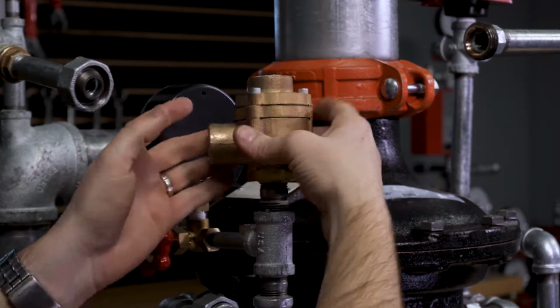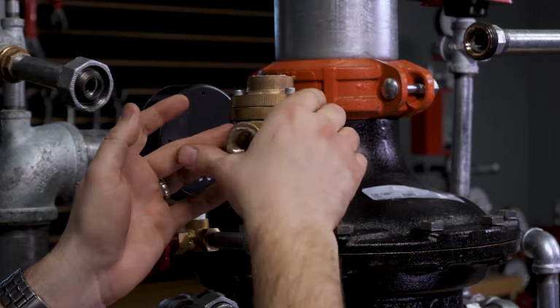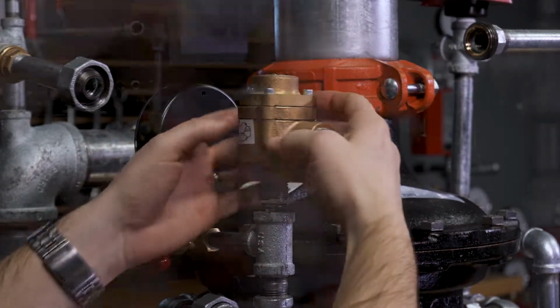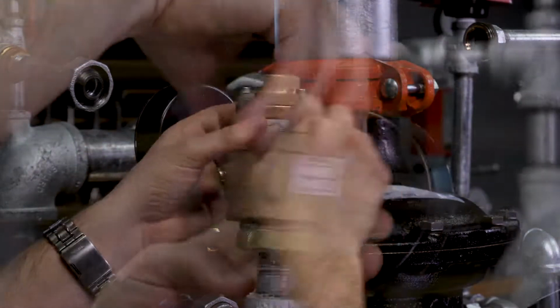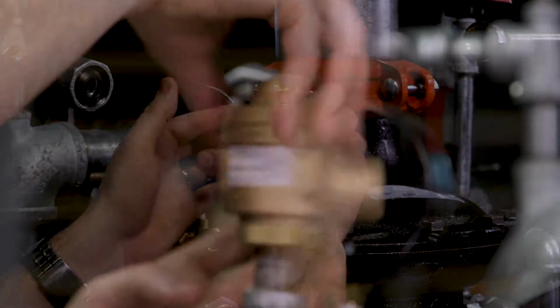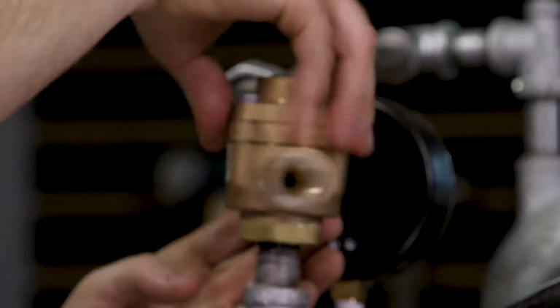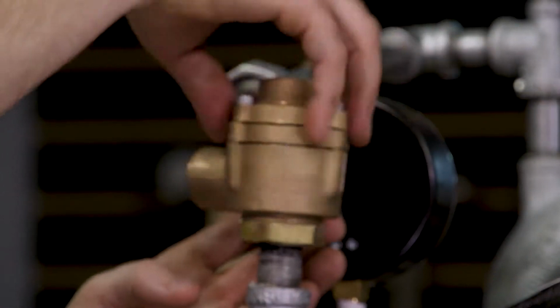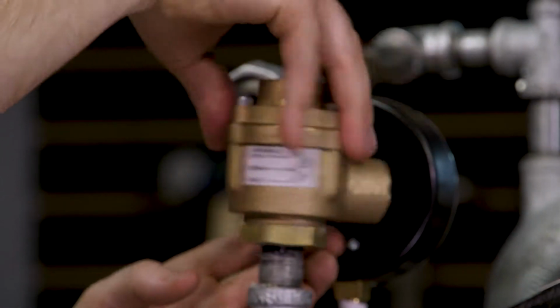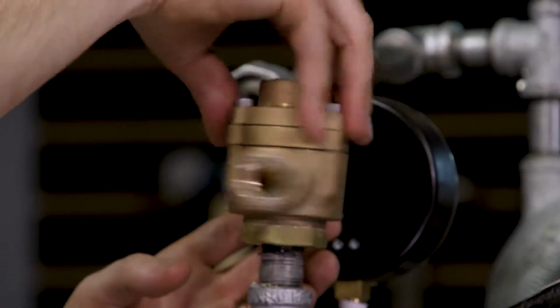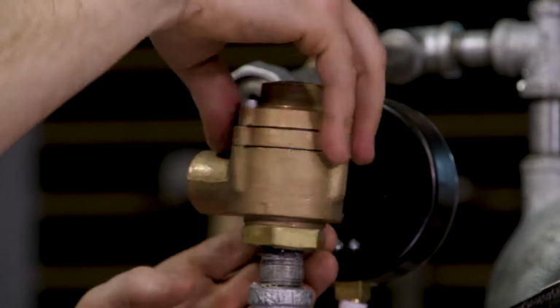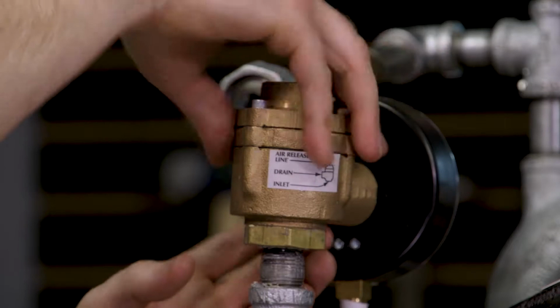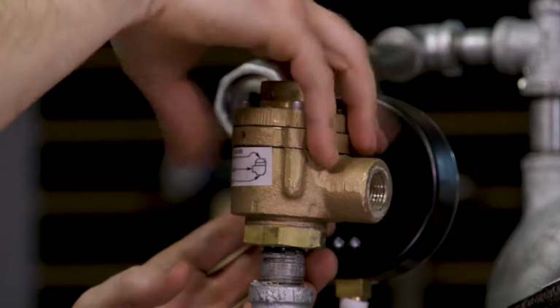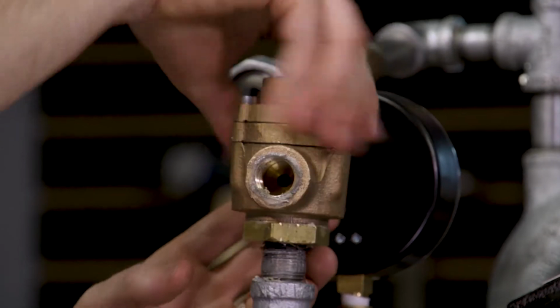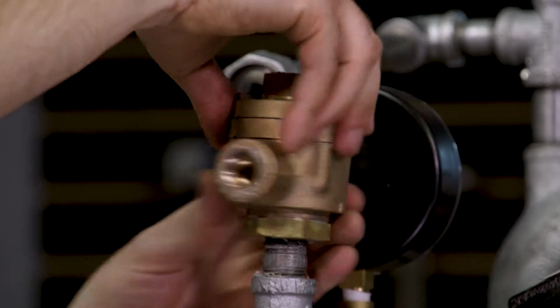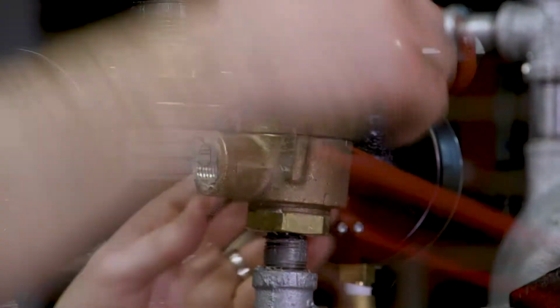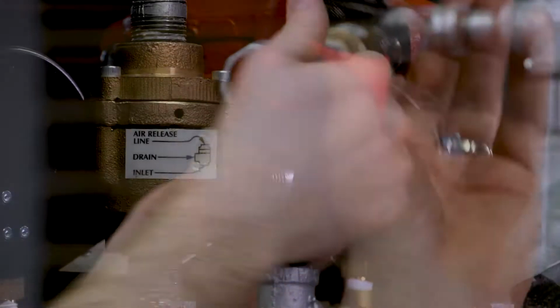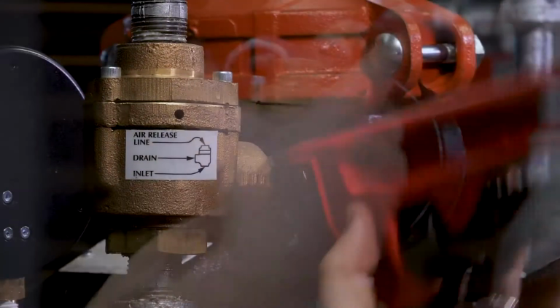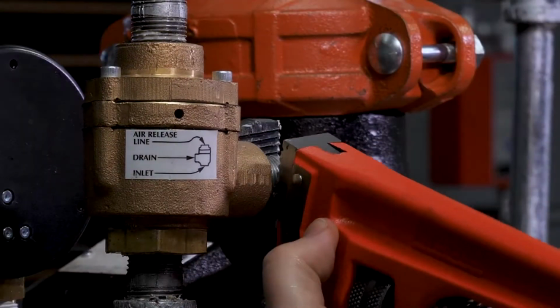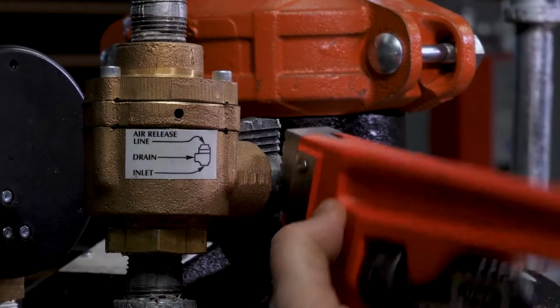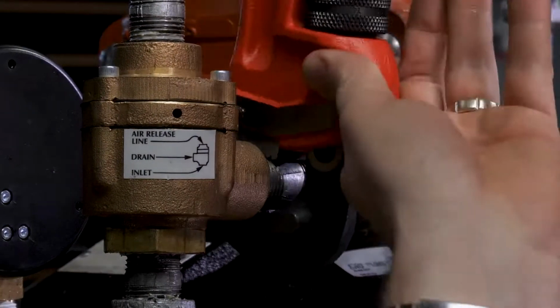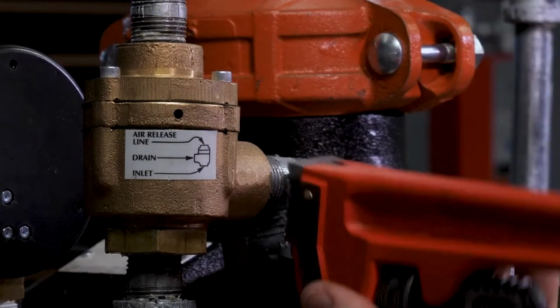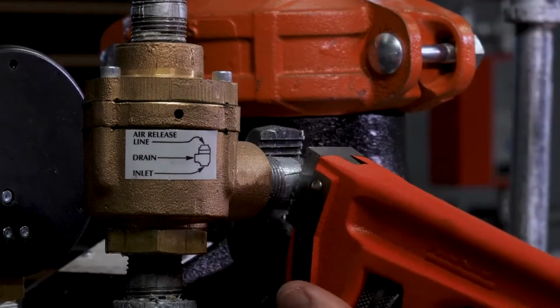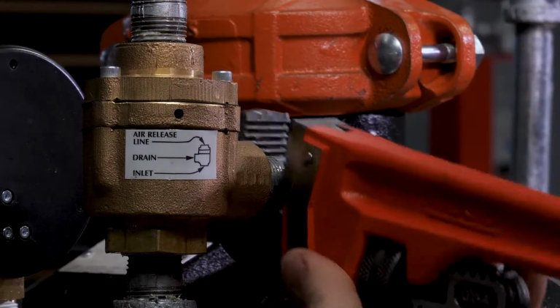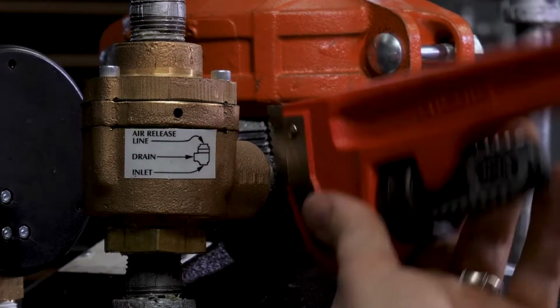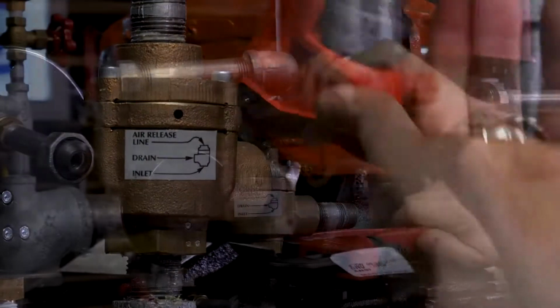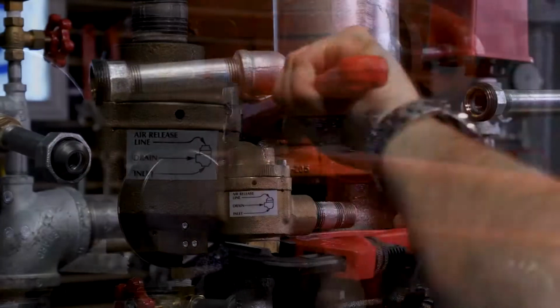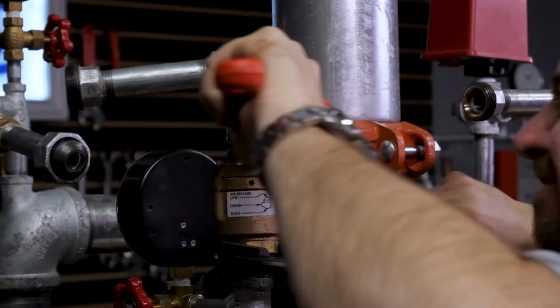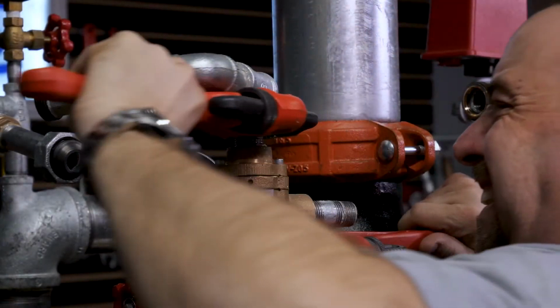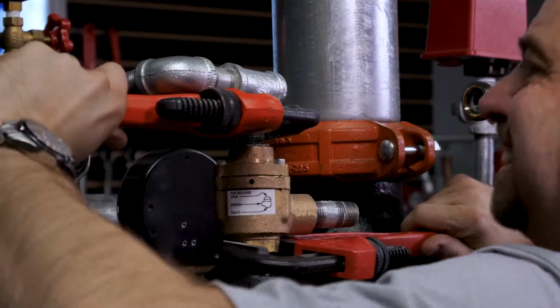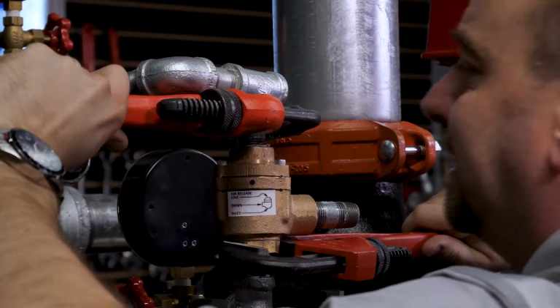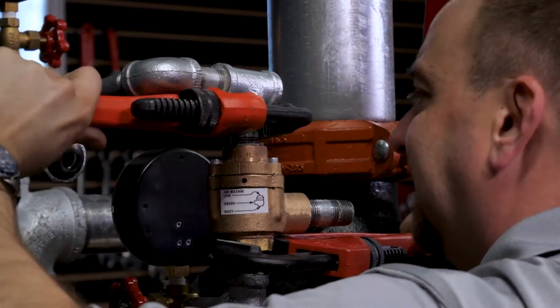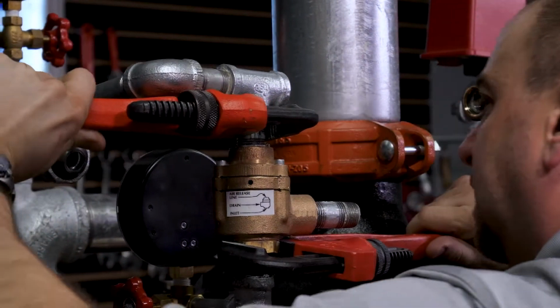We can now install the new differential valve onto the trim. Now, reinstall the associated trim and we can close both of the unions on the air supply line.